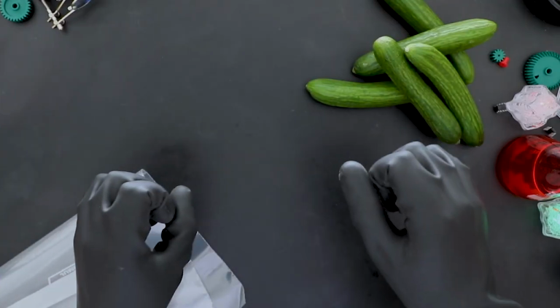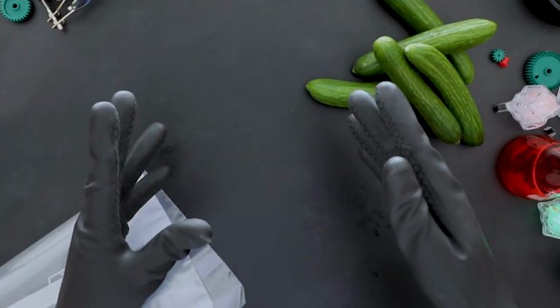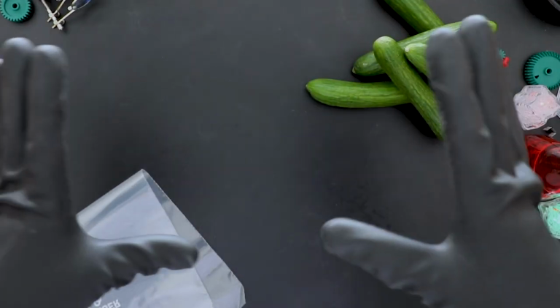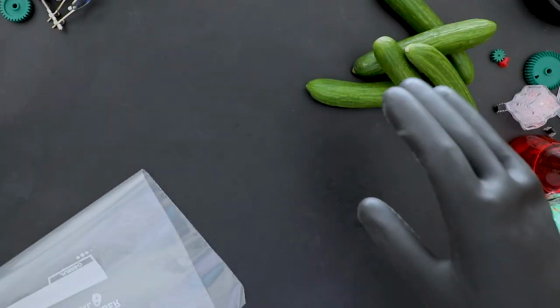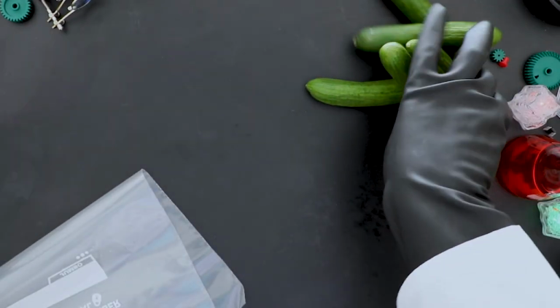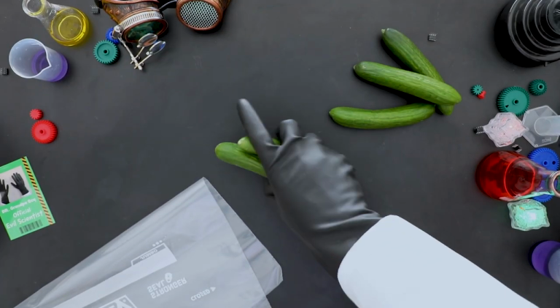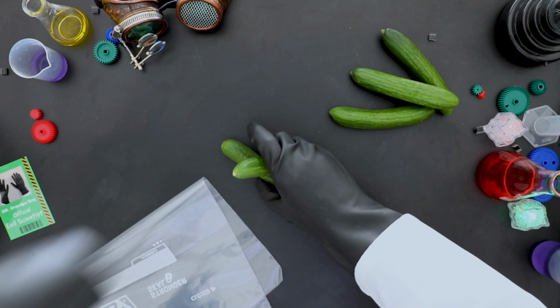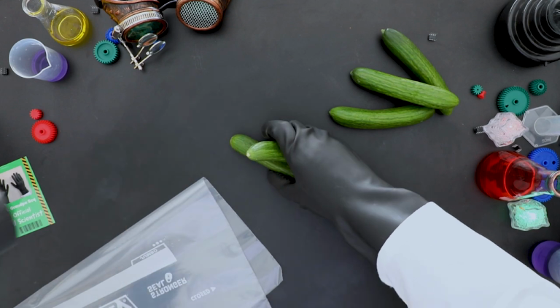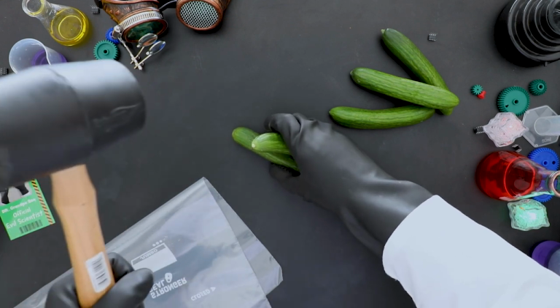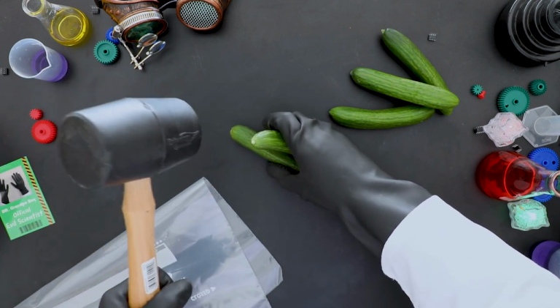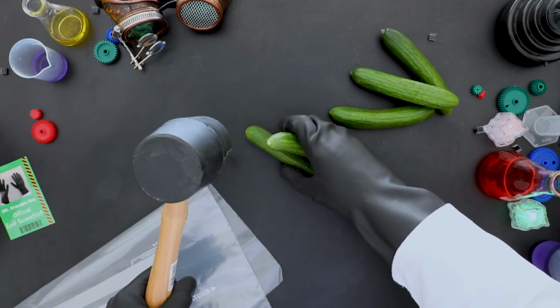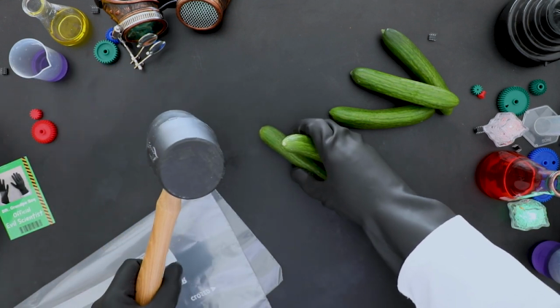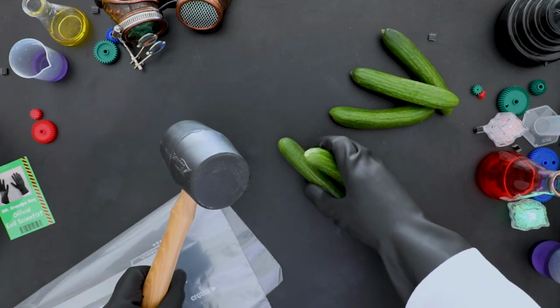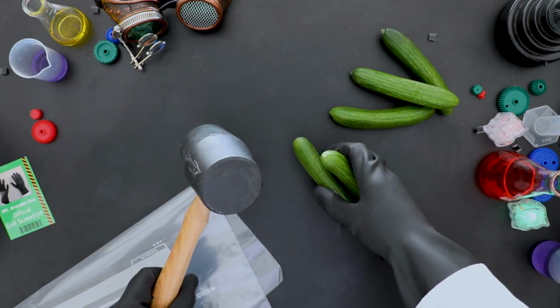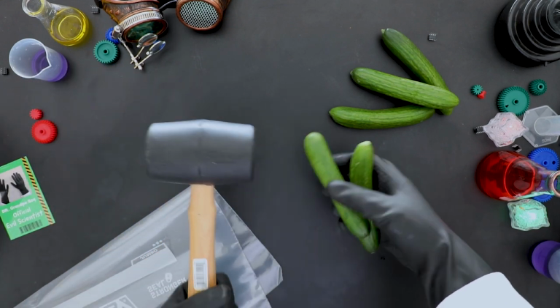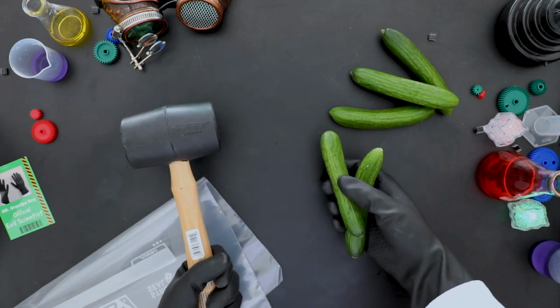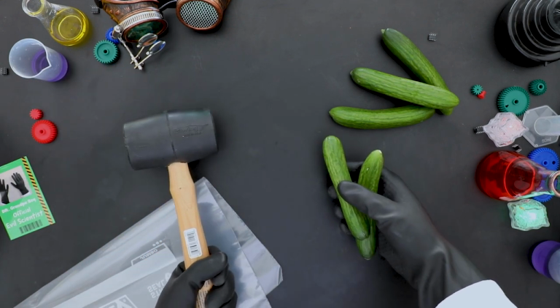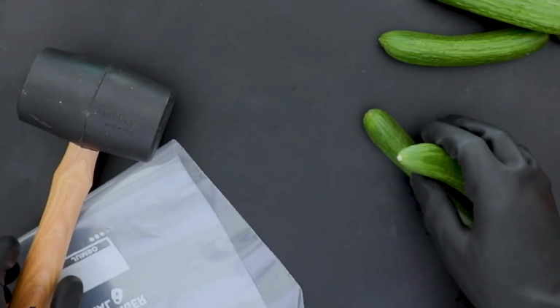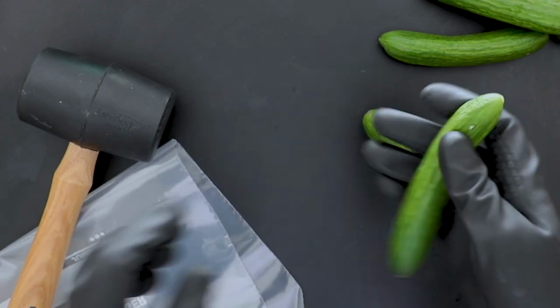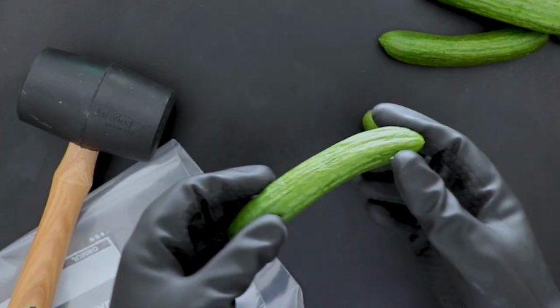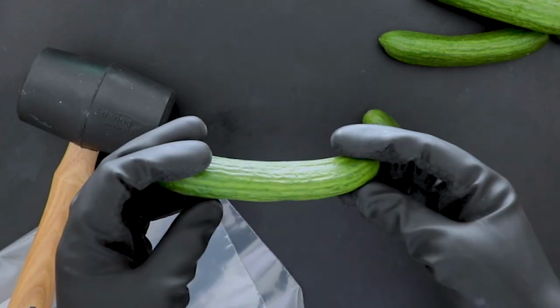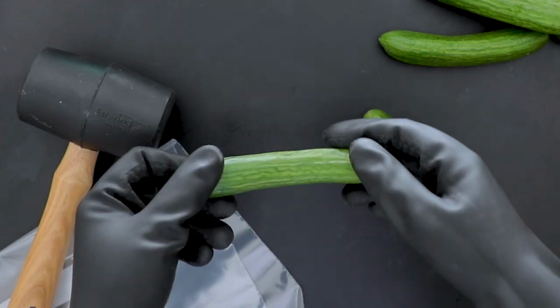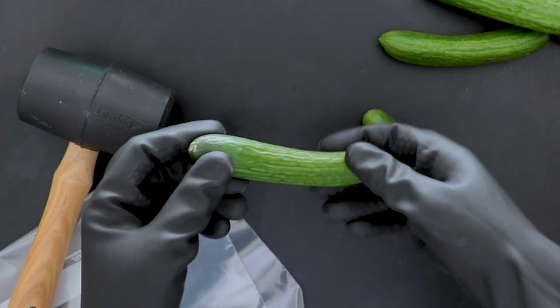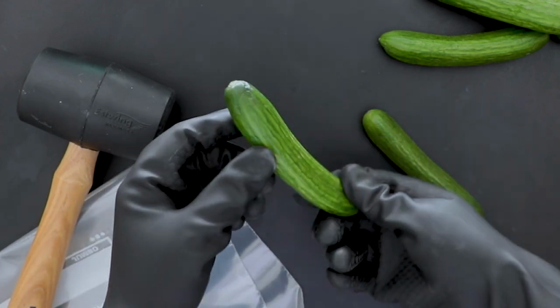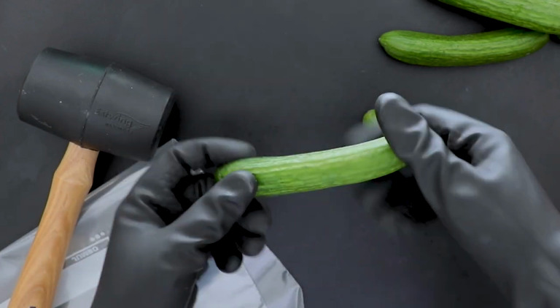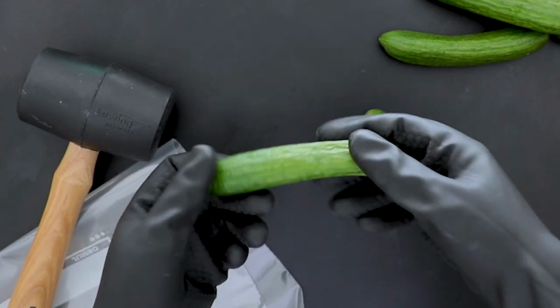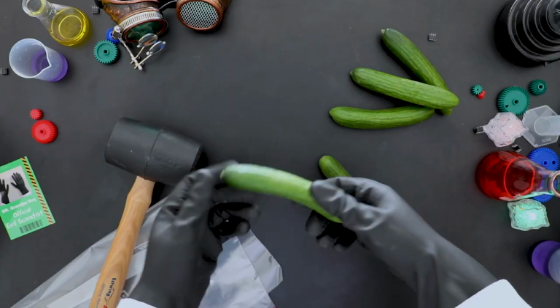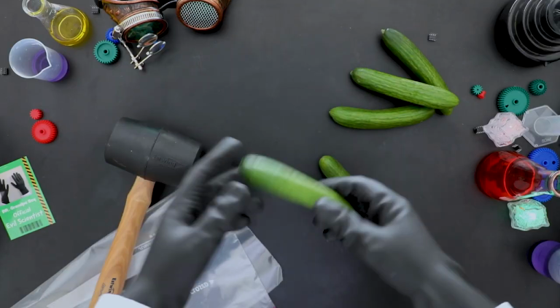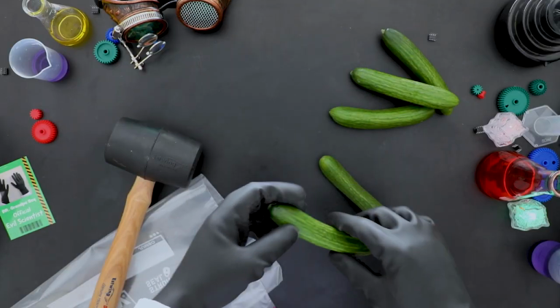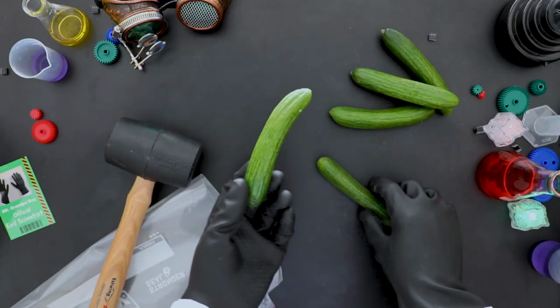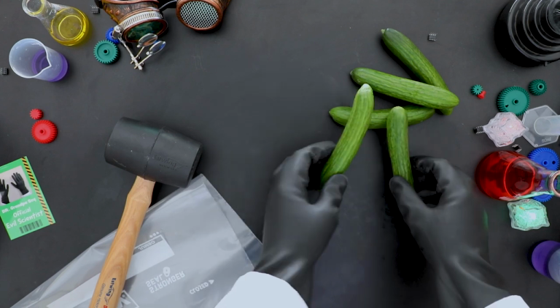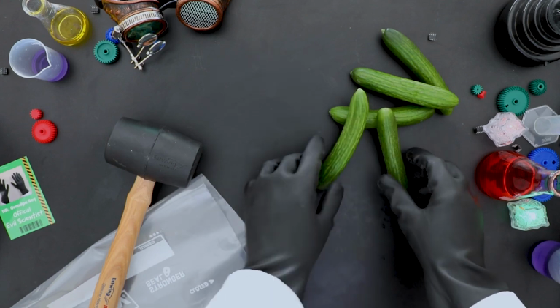Here we go Grandpa! It's cucumber smashing time! Wait — first, let's talk a little bit about why we're smashing these cucumbers. When you smash them, you expose more surface area and create little nooks and crannies for the flavorful dressing to sneak into.